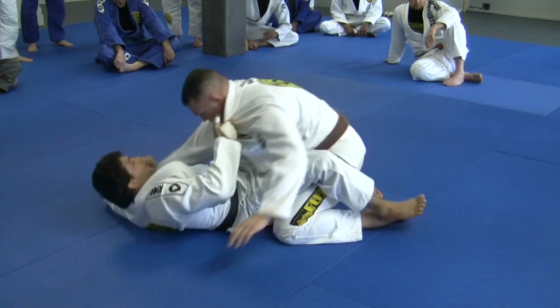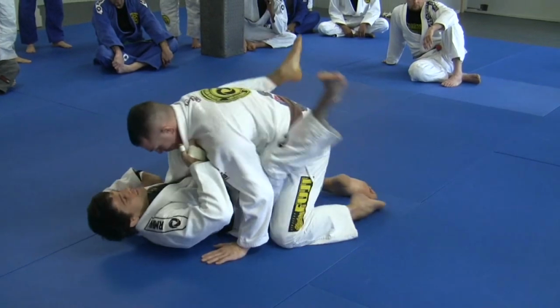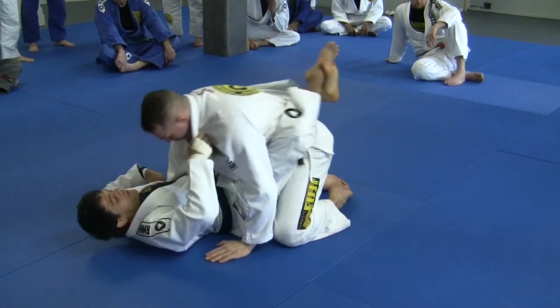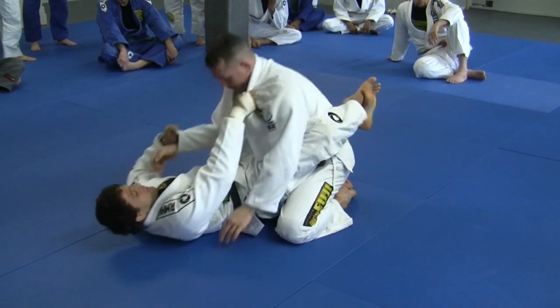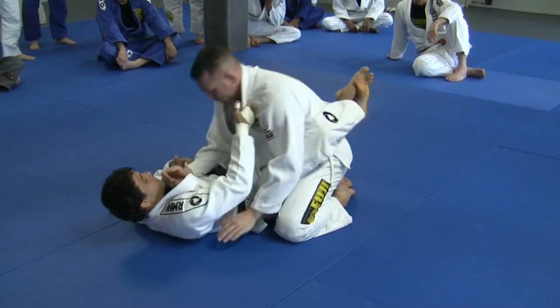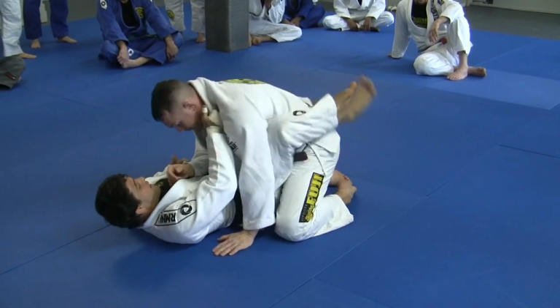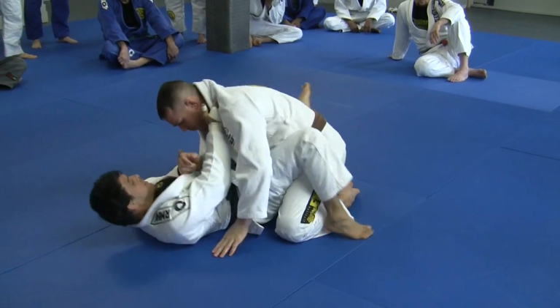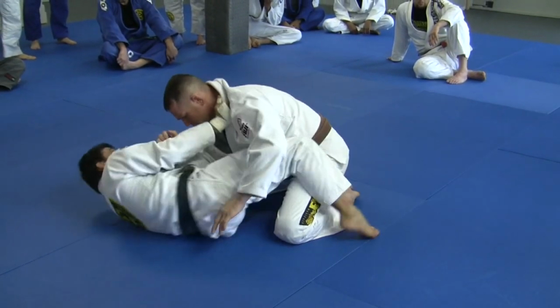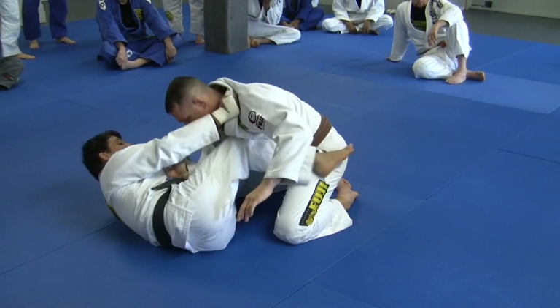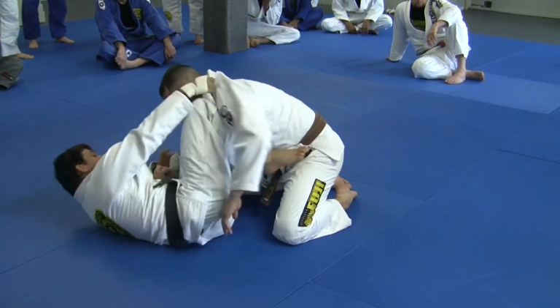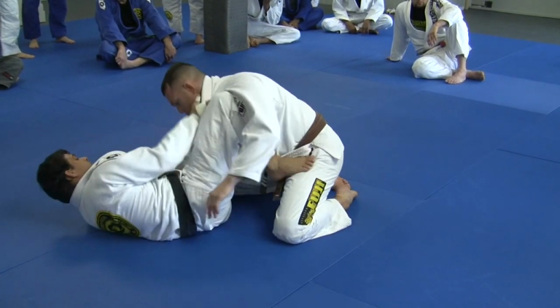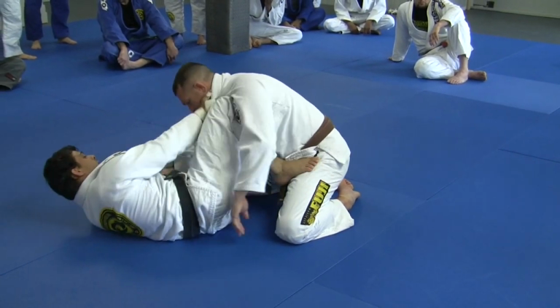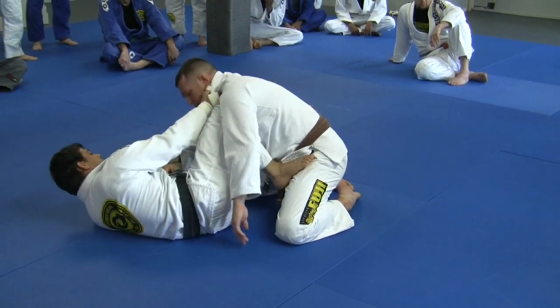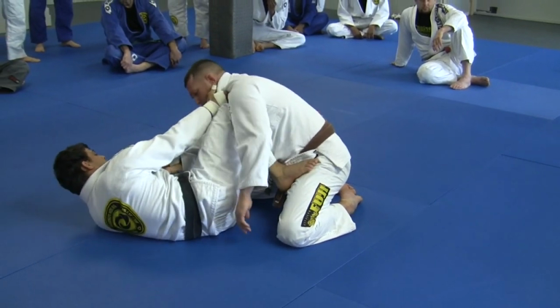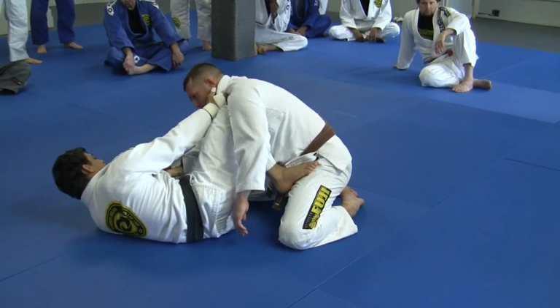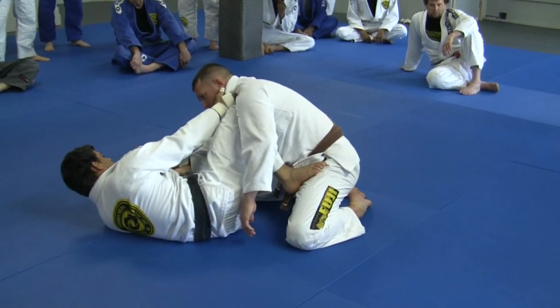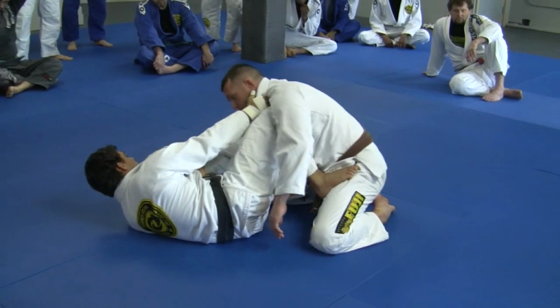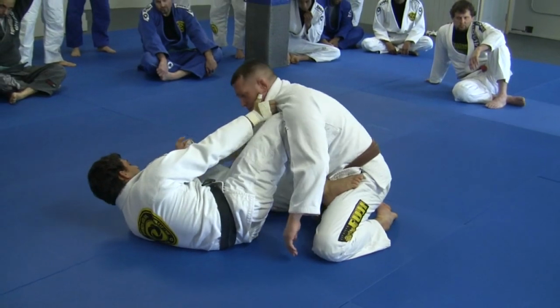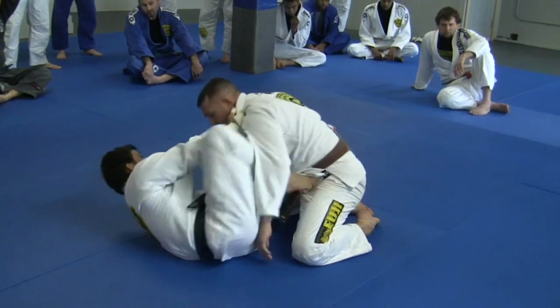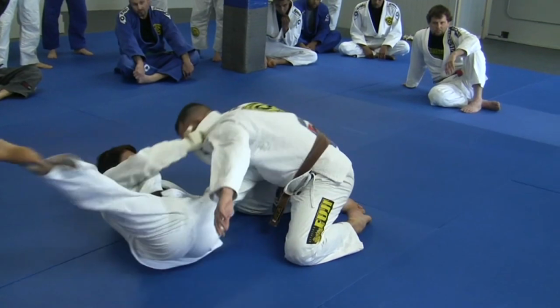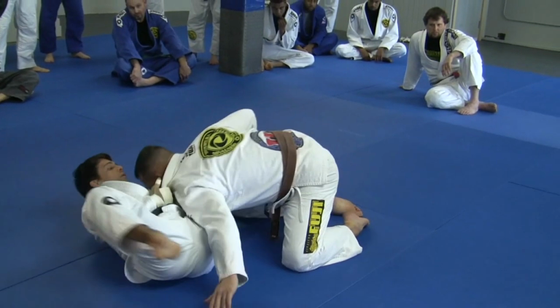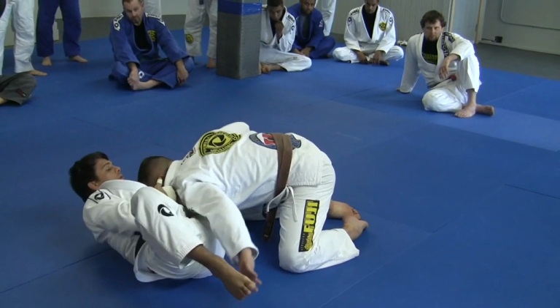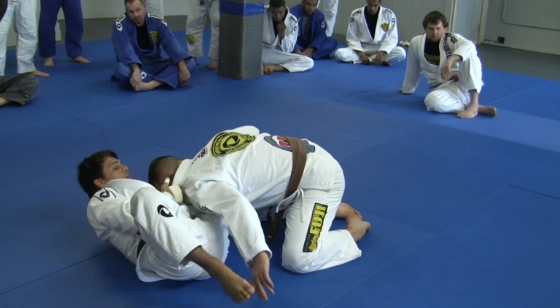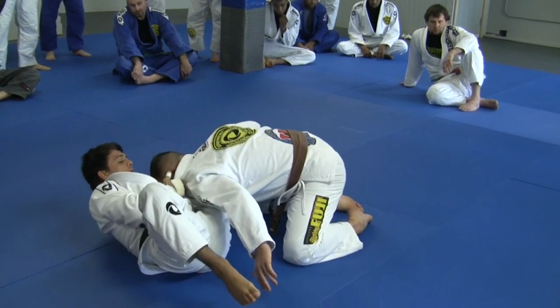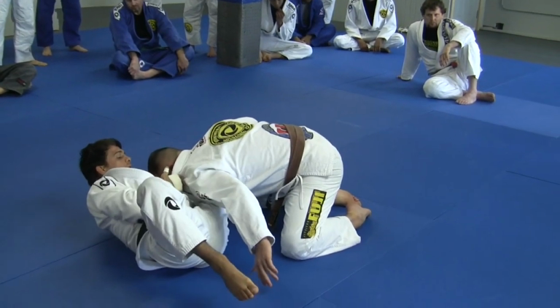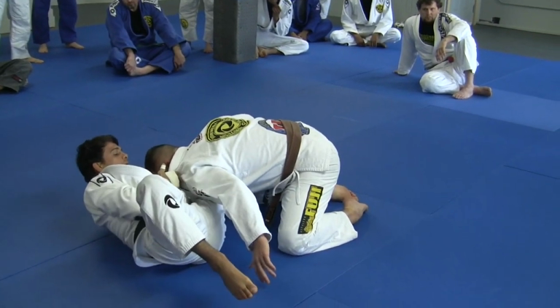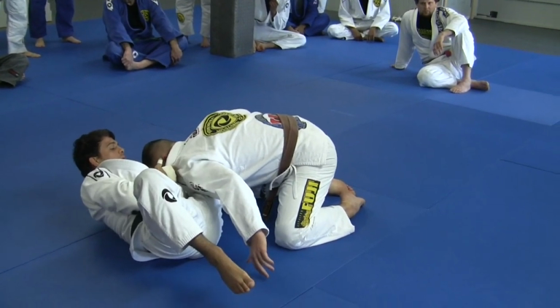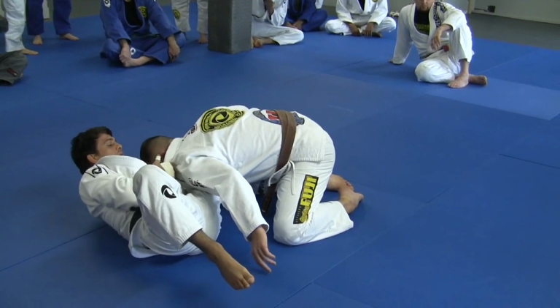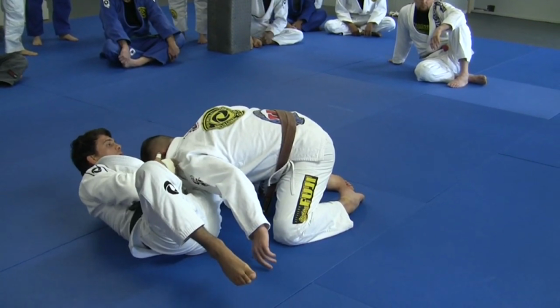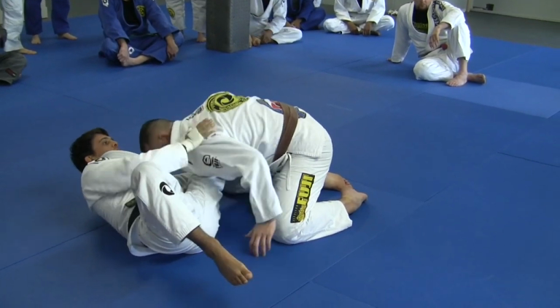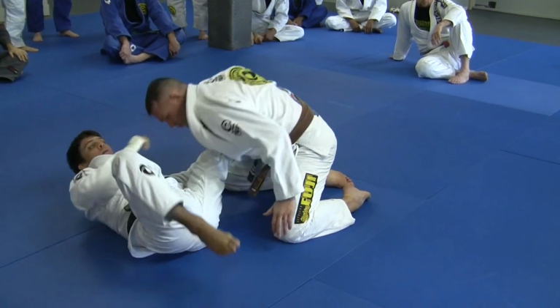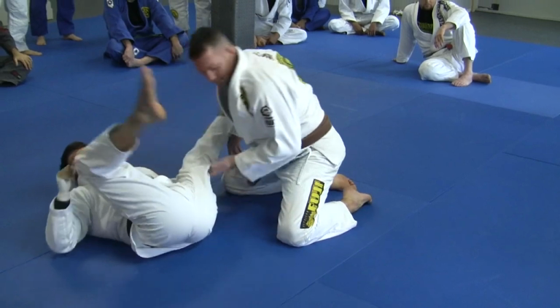Back to the same point. Hips out — make sure he's not going to put his weight in — and go right there.